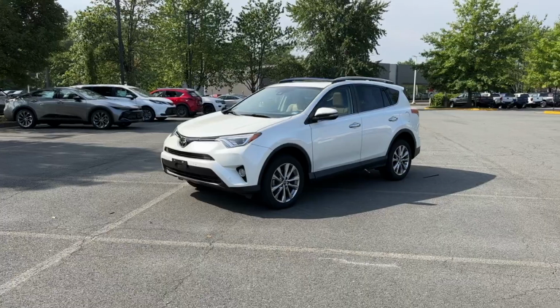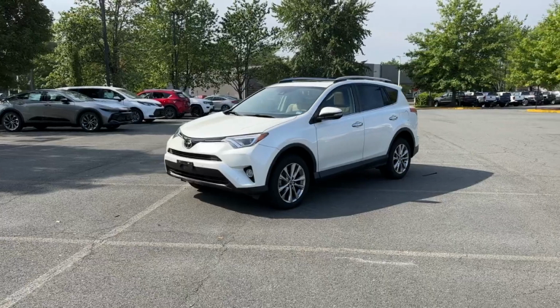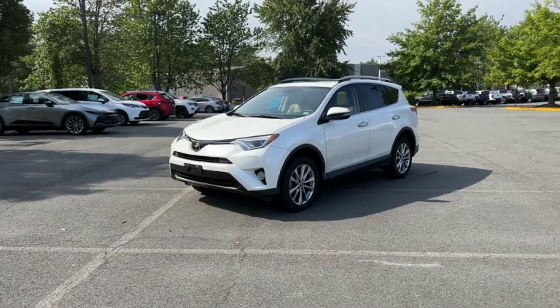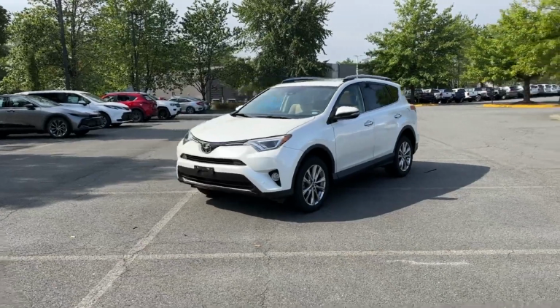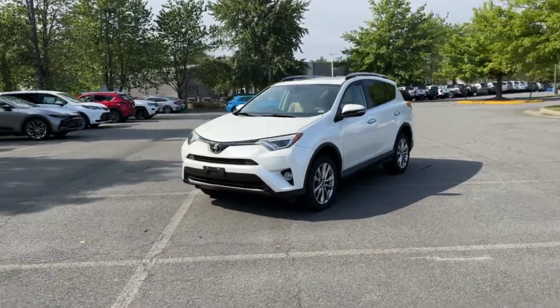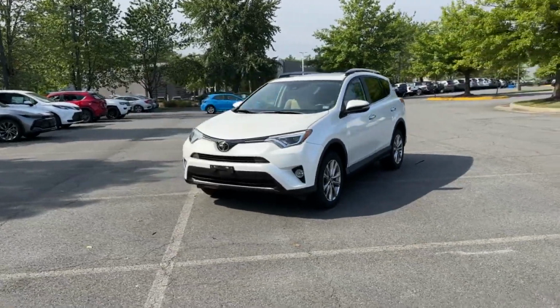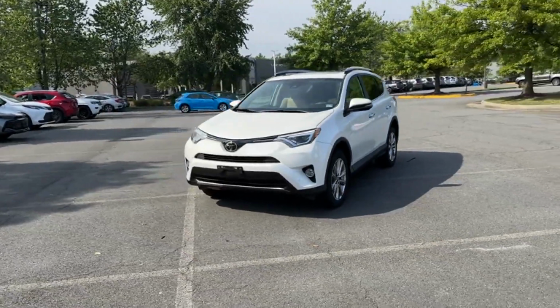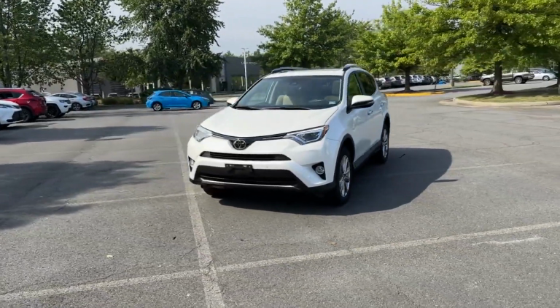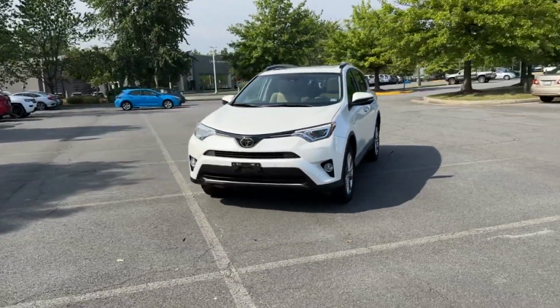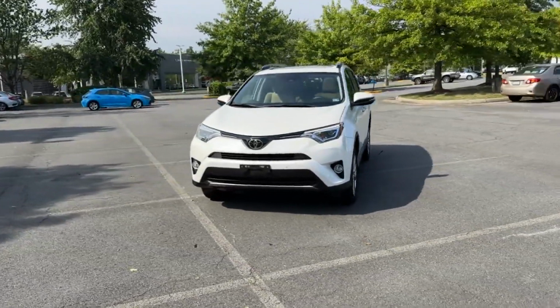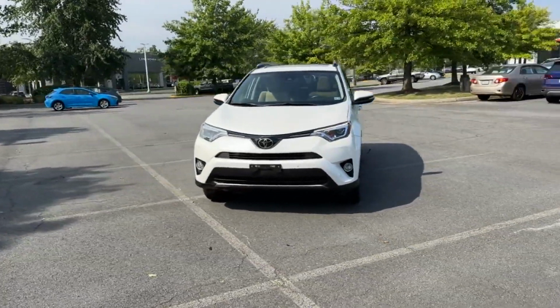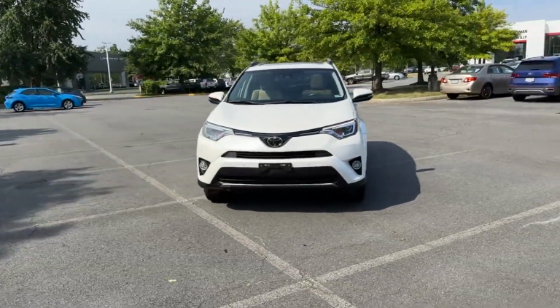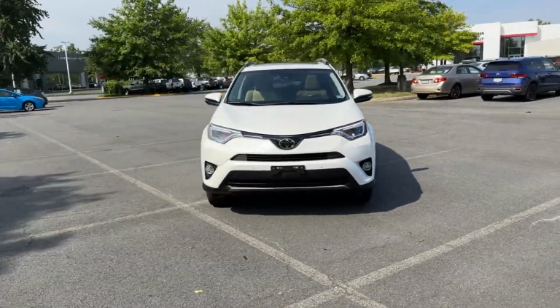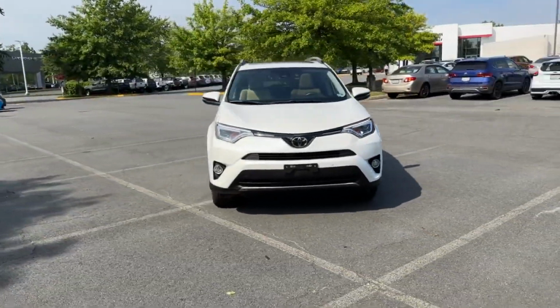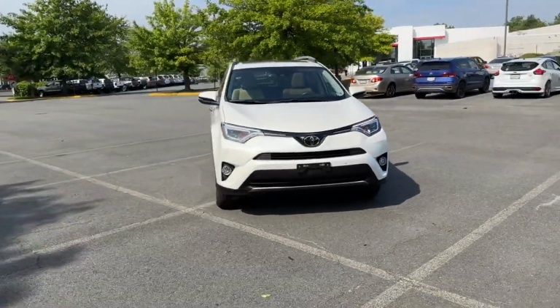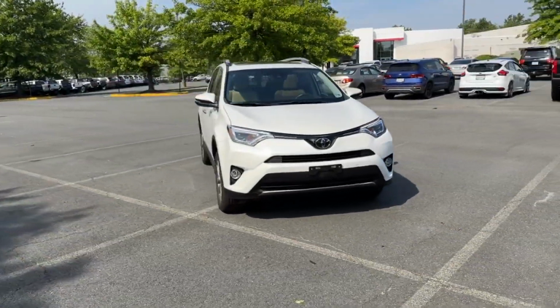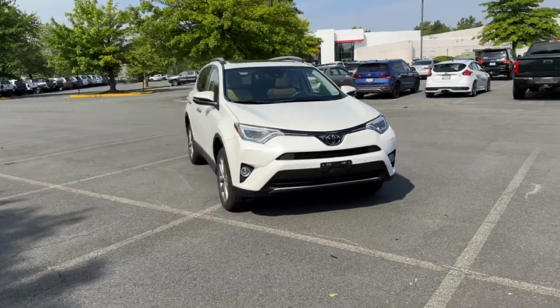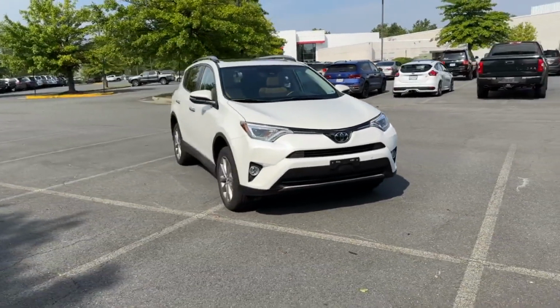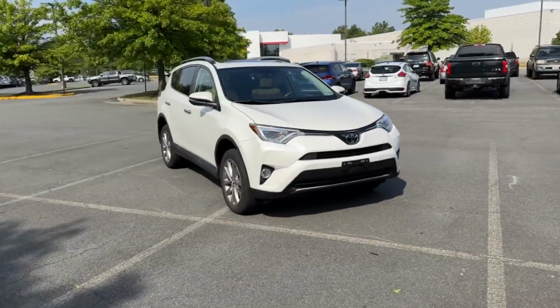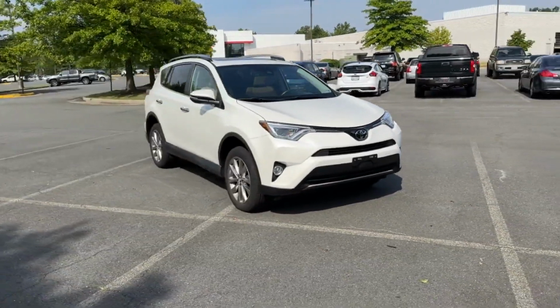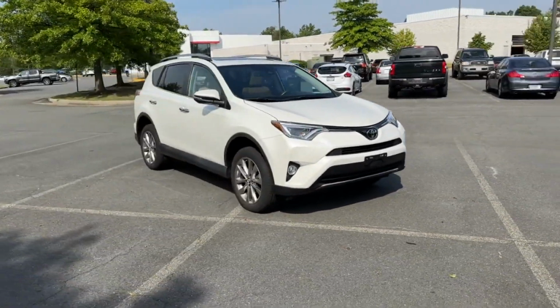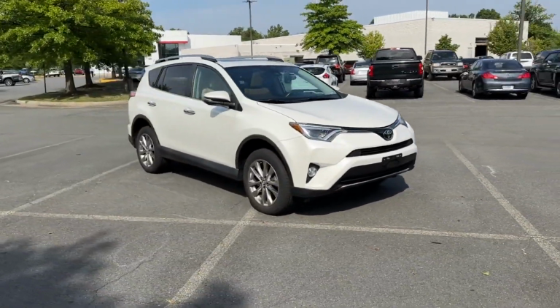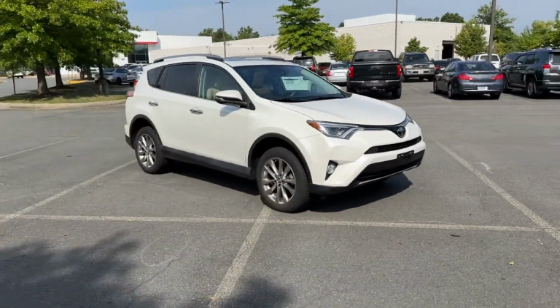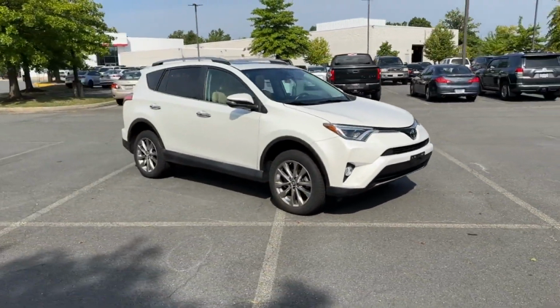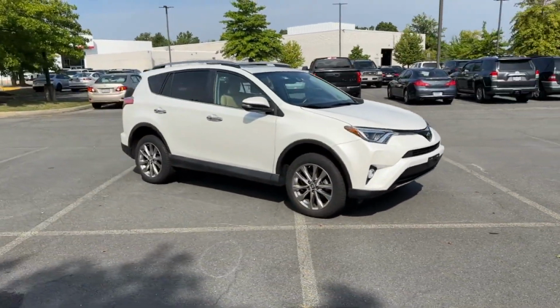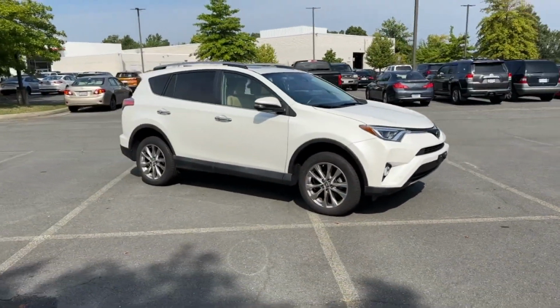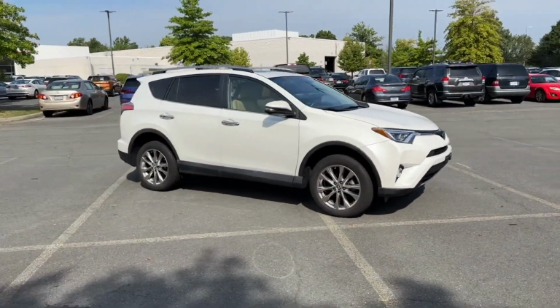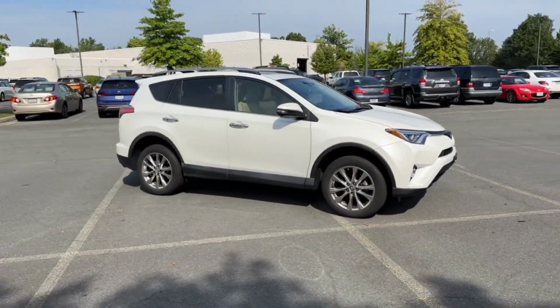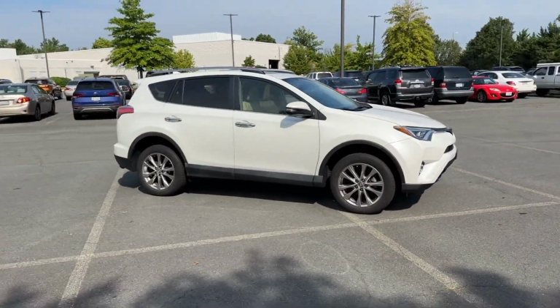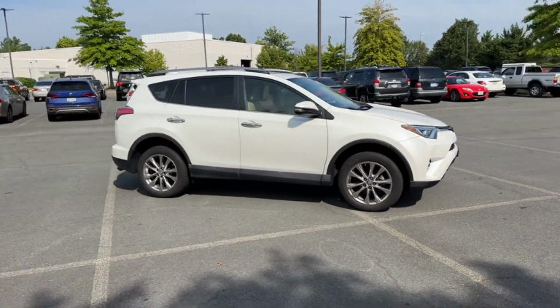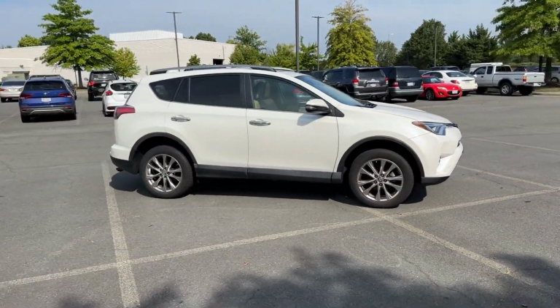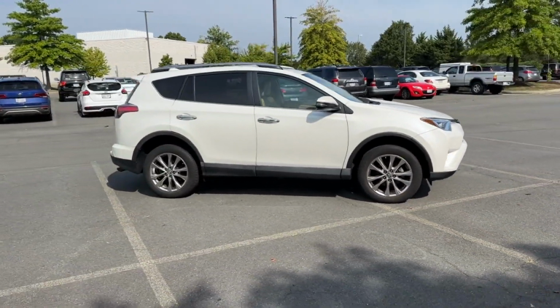2017 Toyota RAV4 with less than 22,000 miles on the odometer. This SUV offers space as well as power and performance.